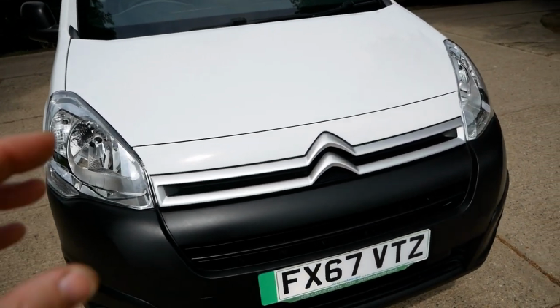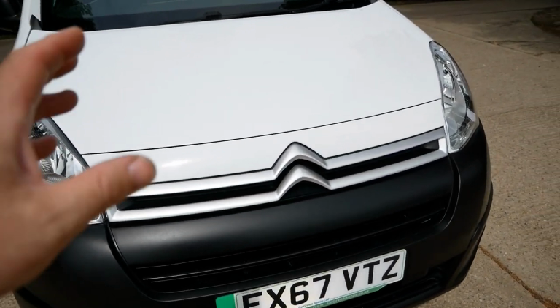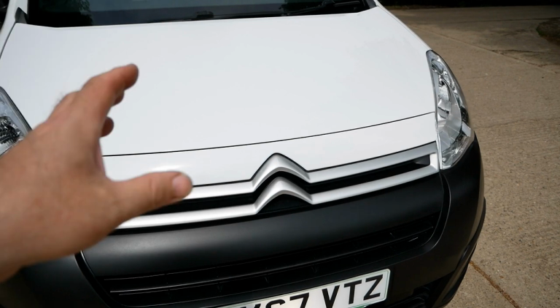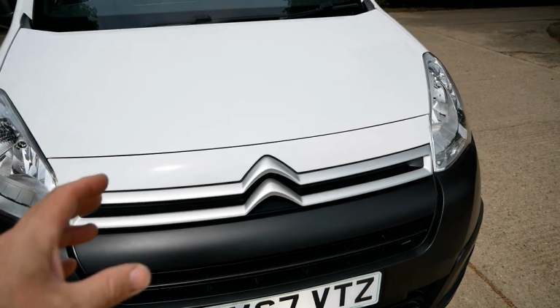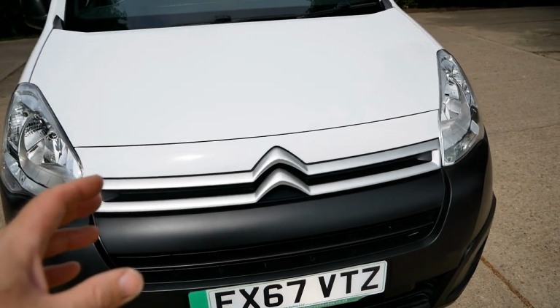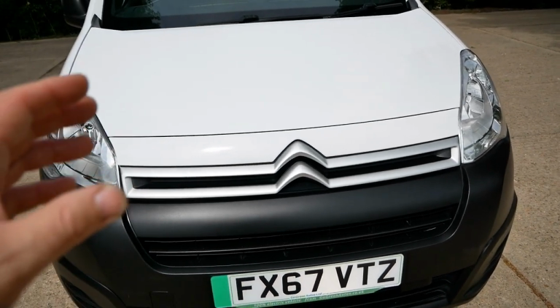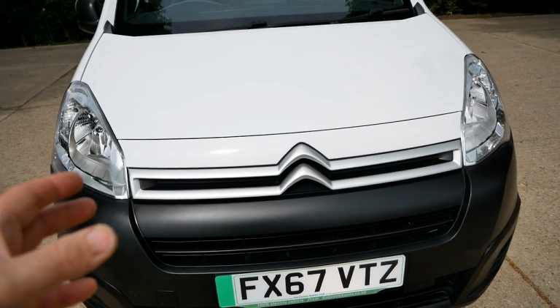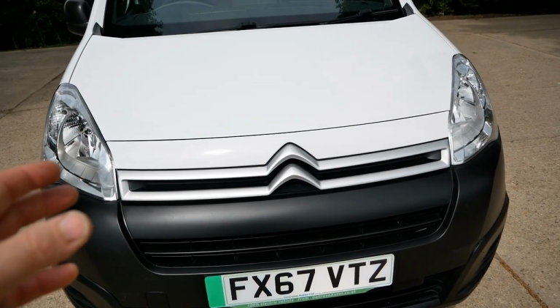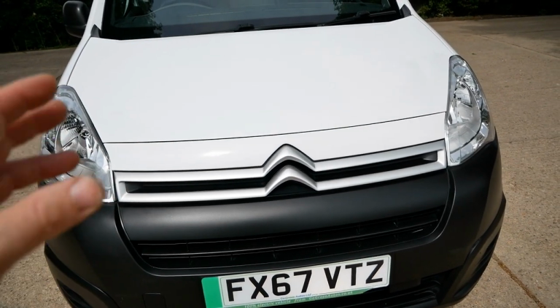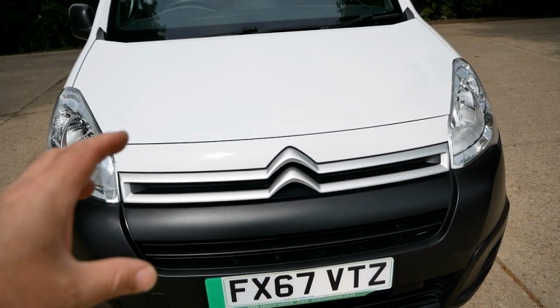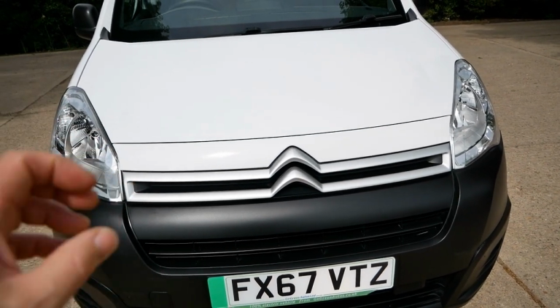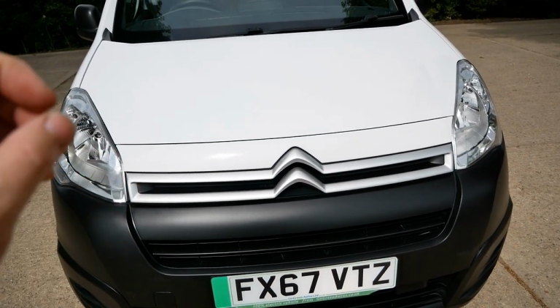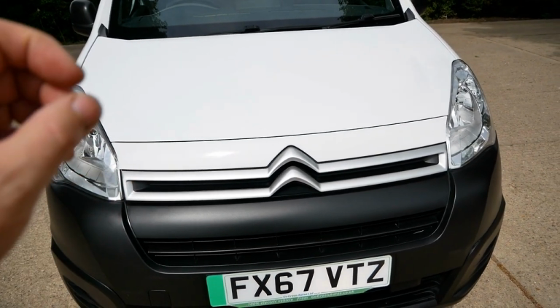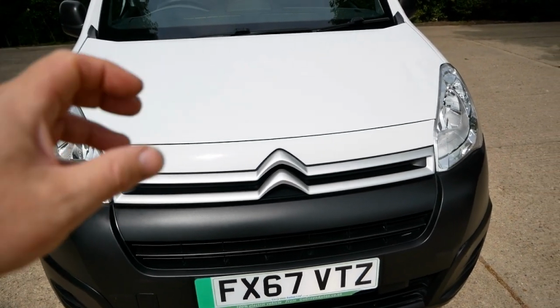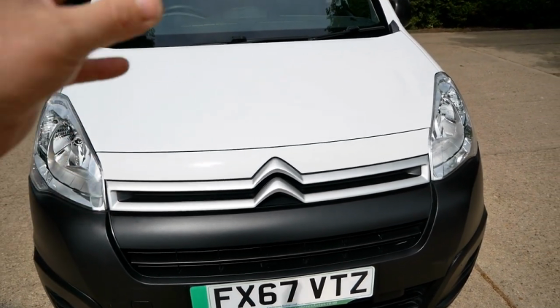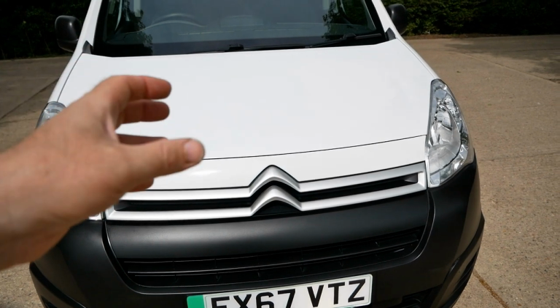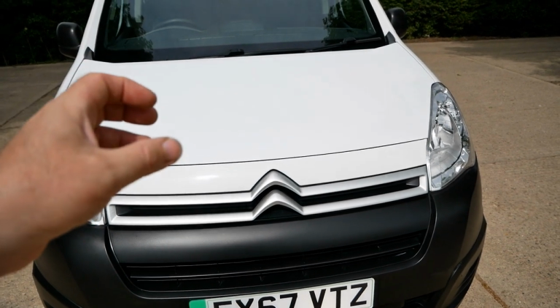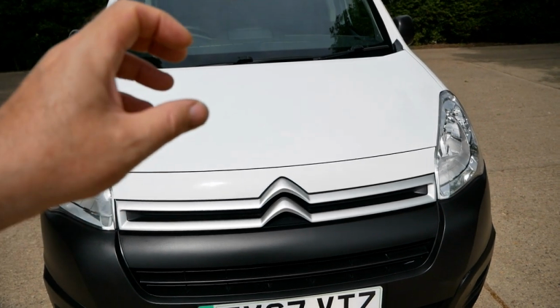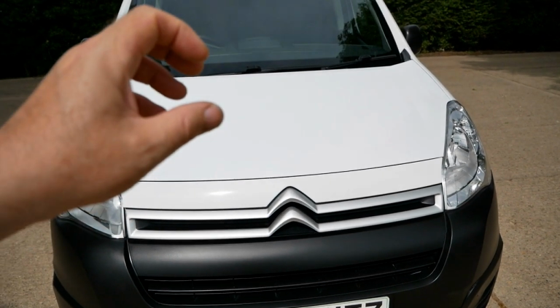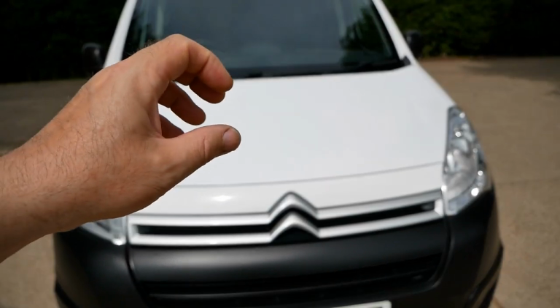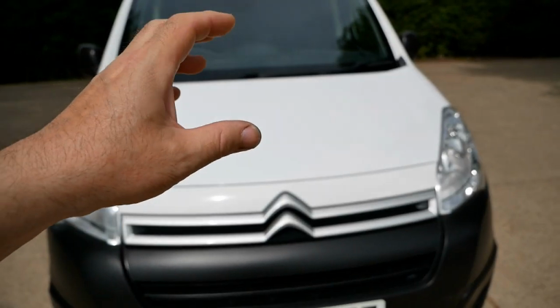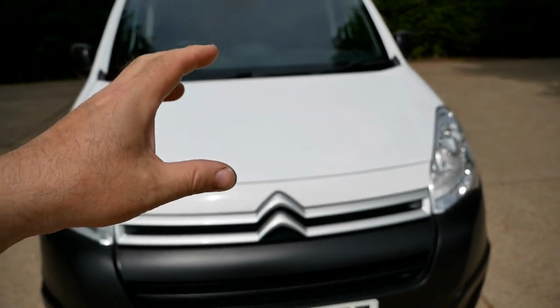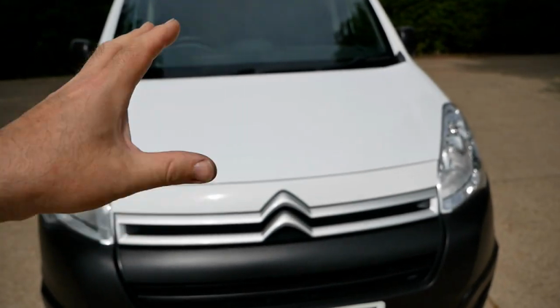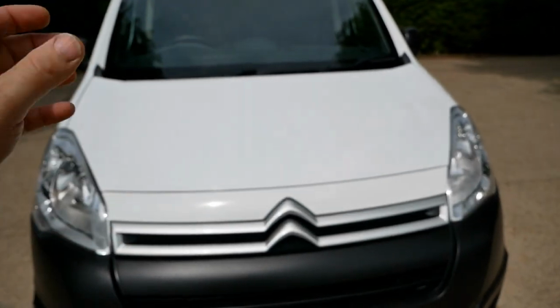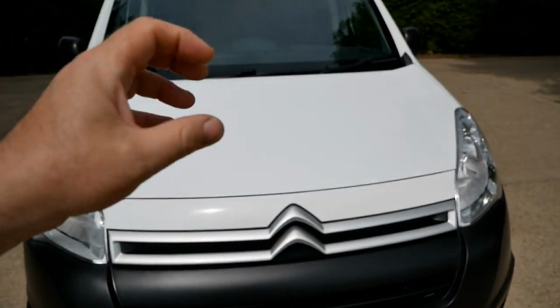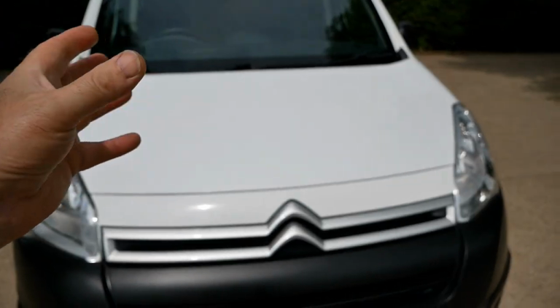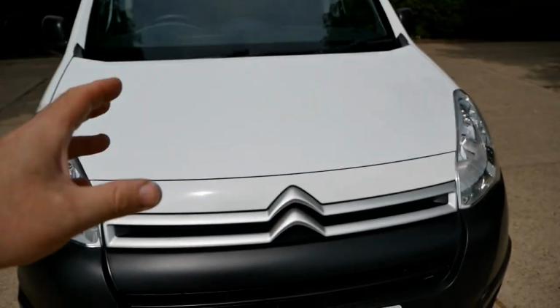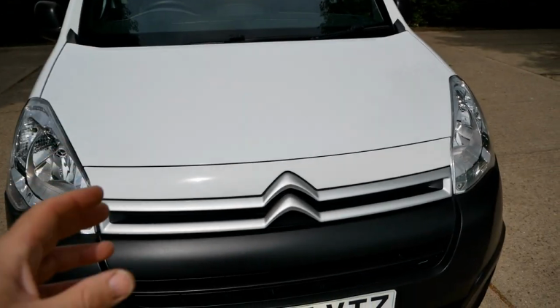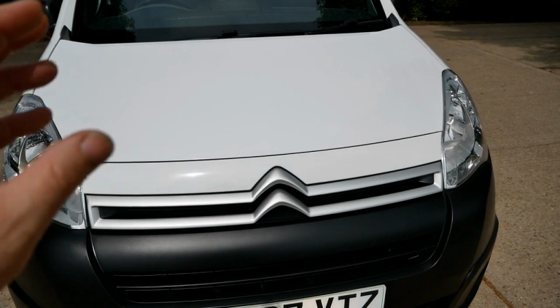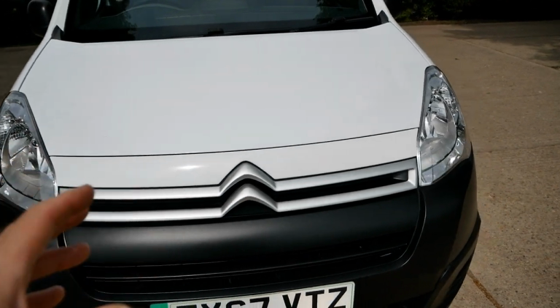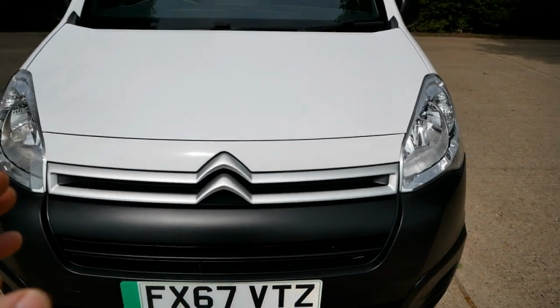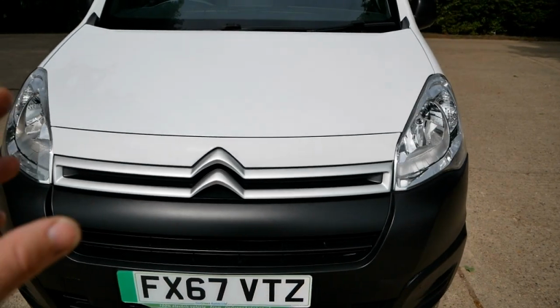Everything I'm pointing out has been photographed in the gallery on the website, where you can view pictures full screen and zoom in for a detailed look.